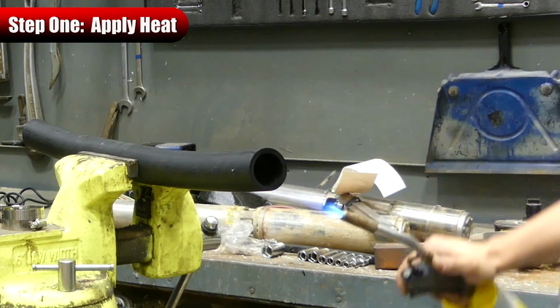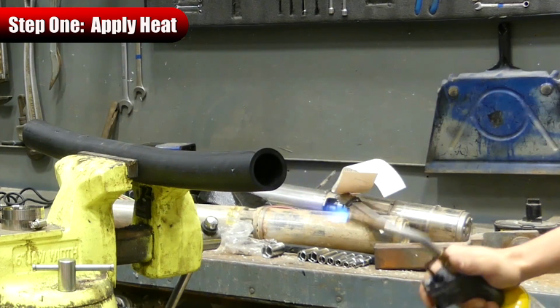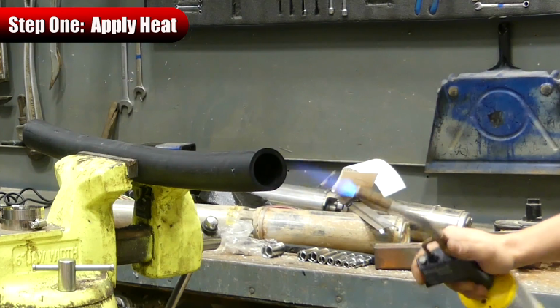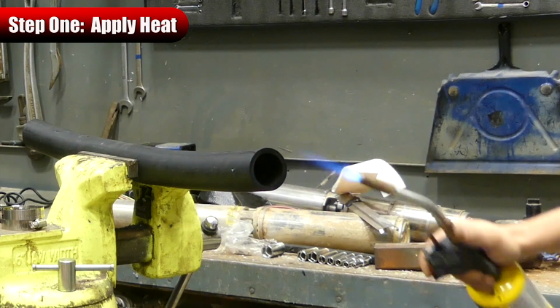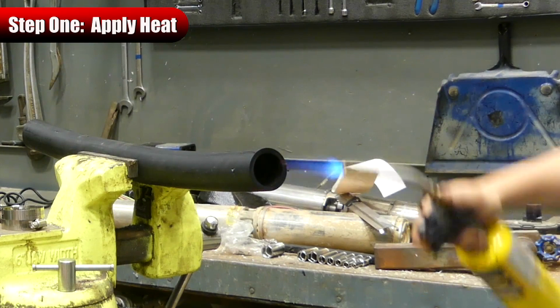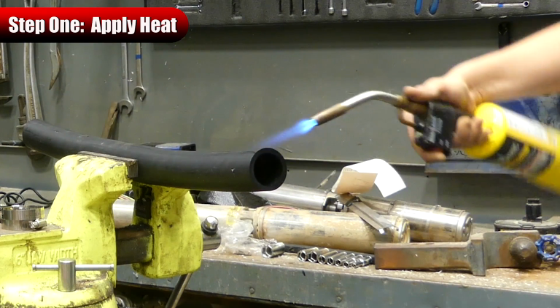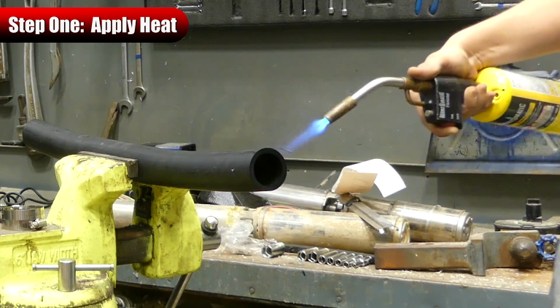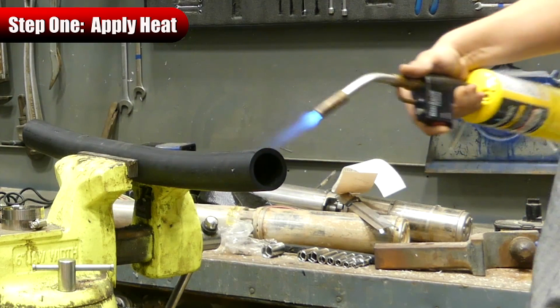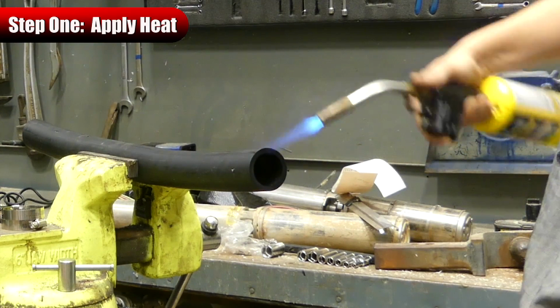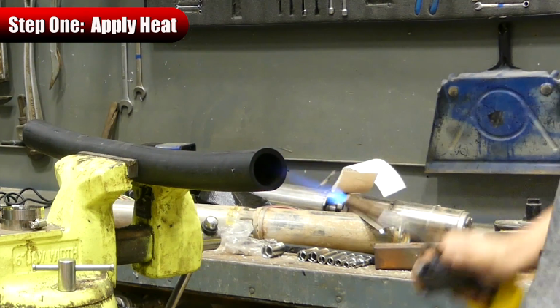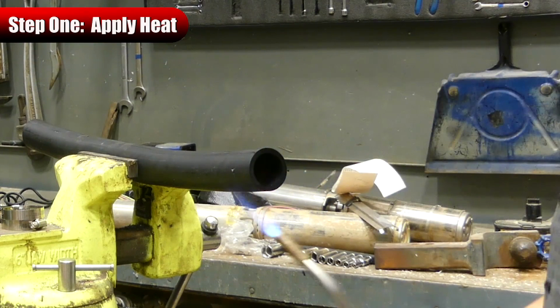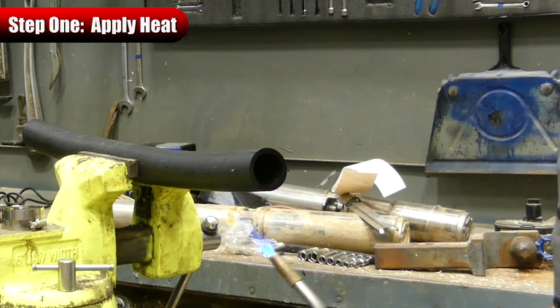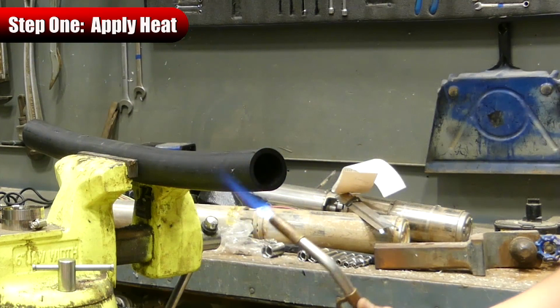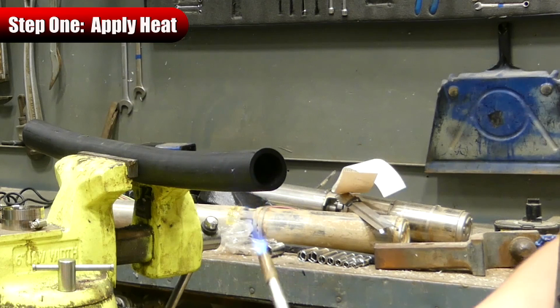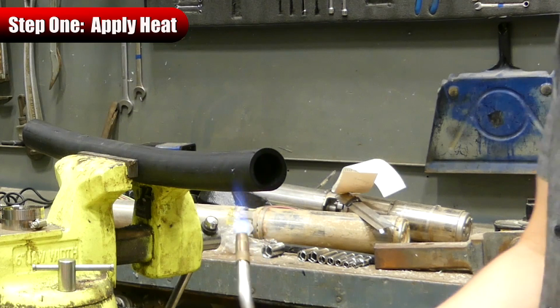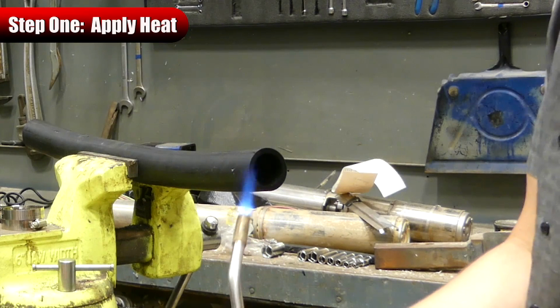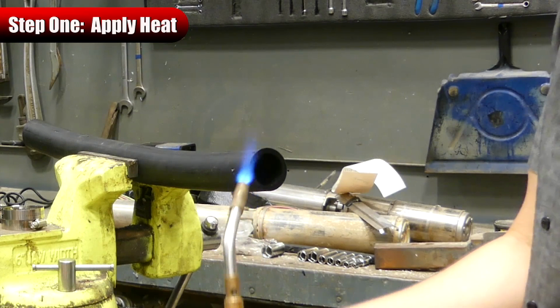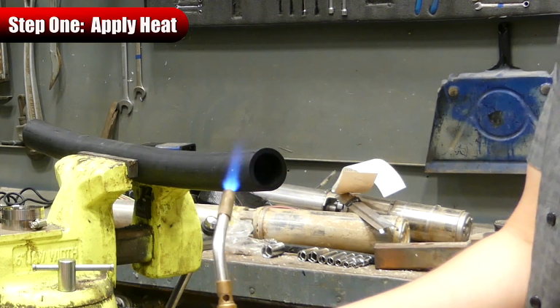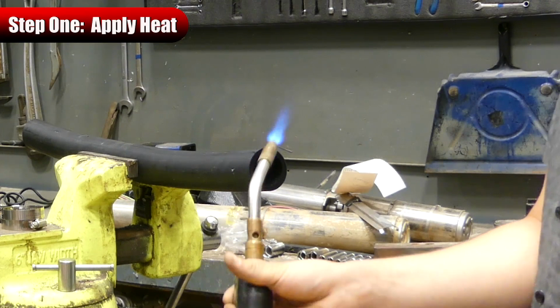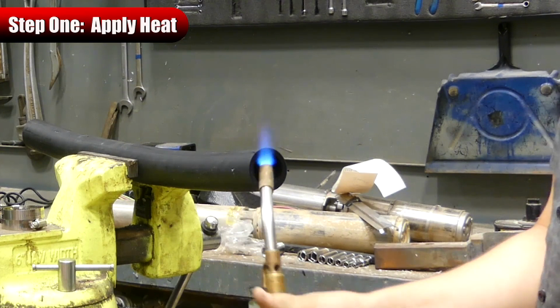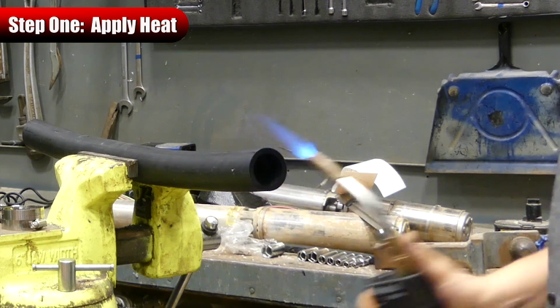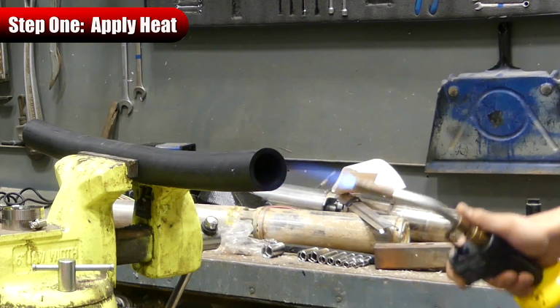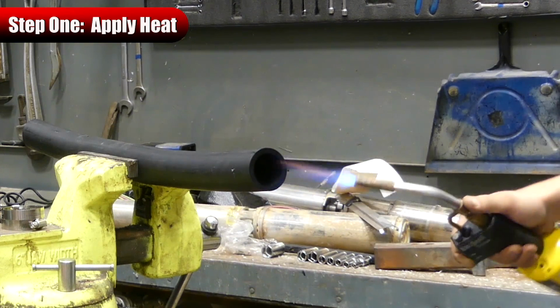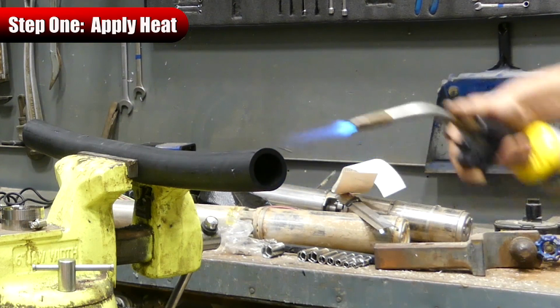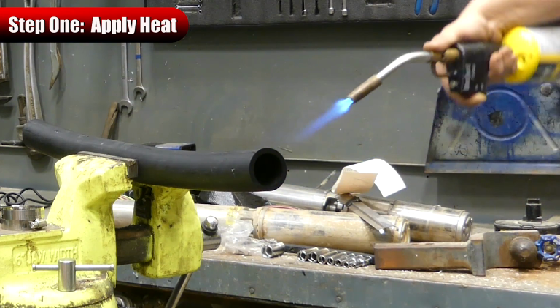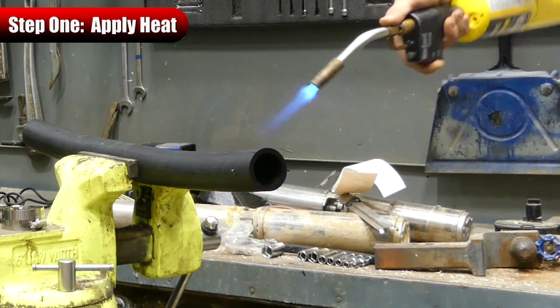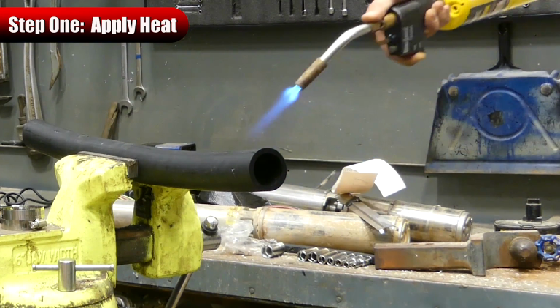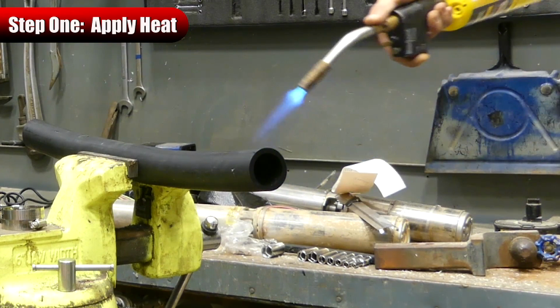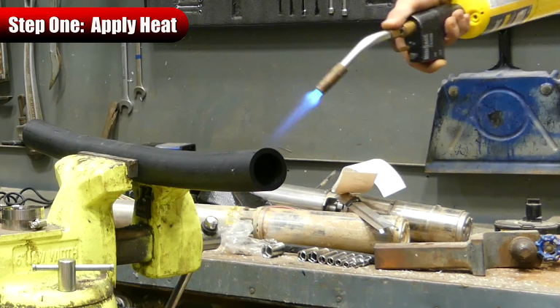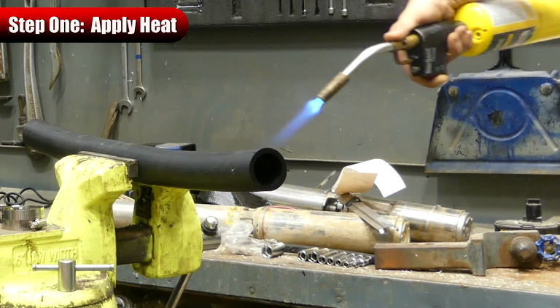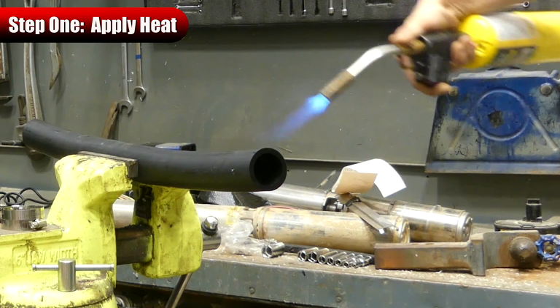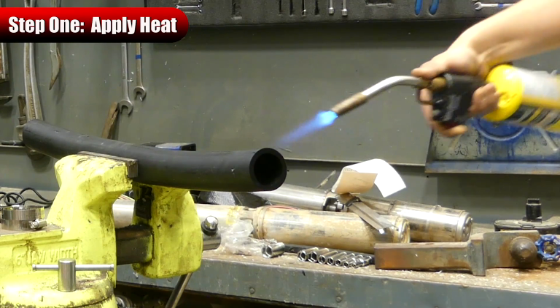As we're heating the pipe, we want to make sure that we heat it evenly all the way around and don't burn any spots on the pipe itself.